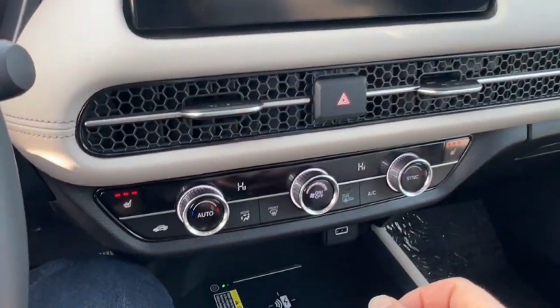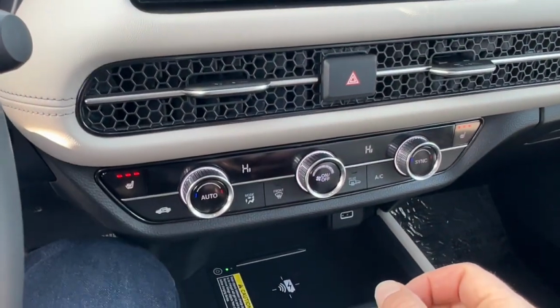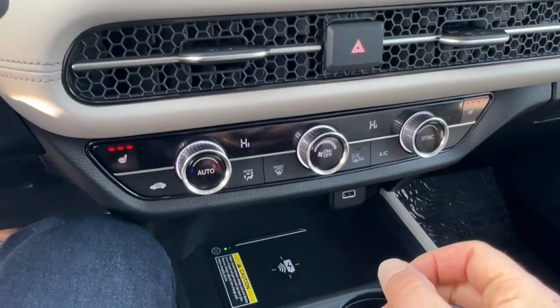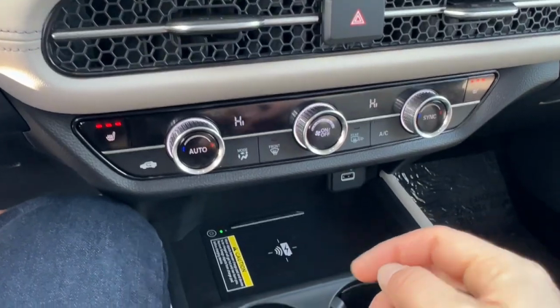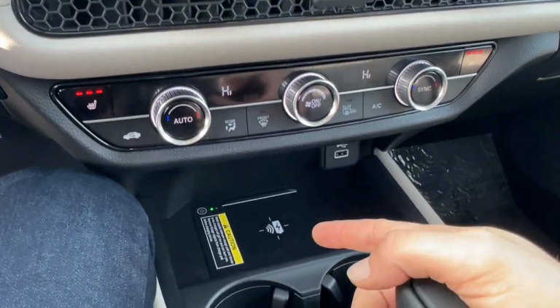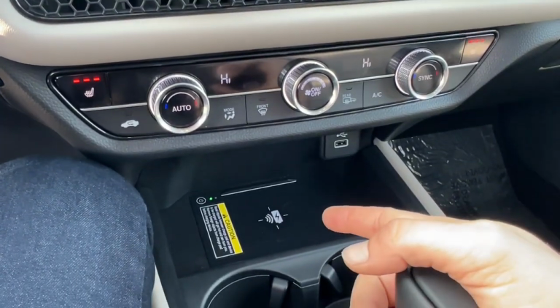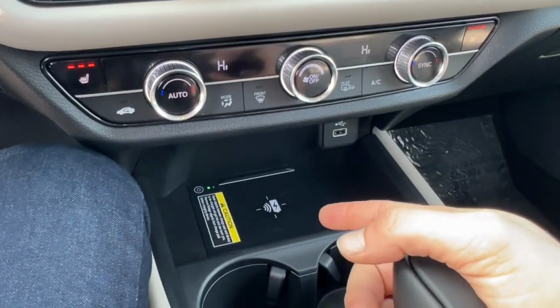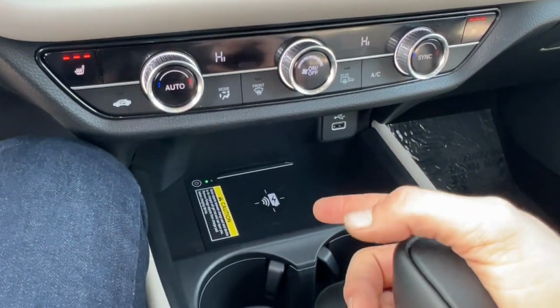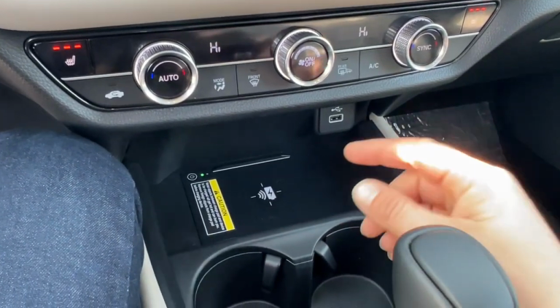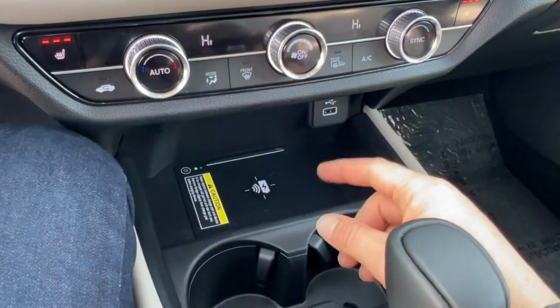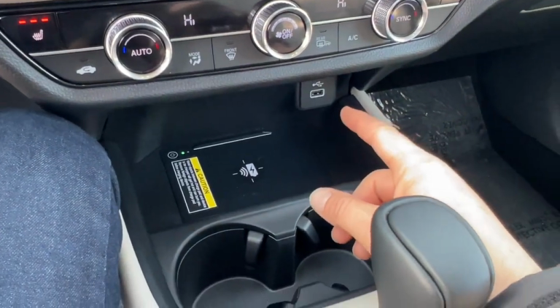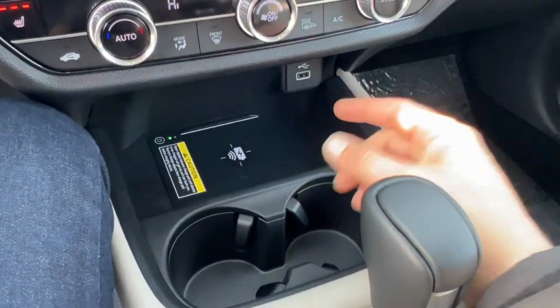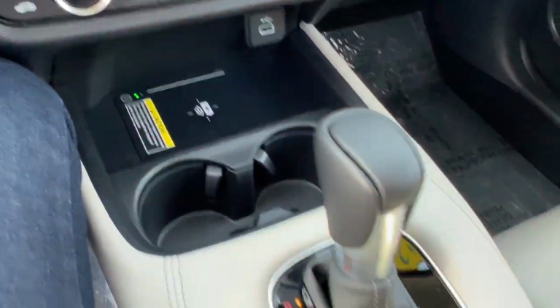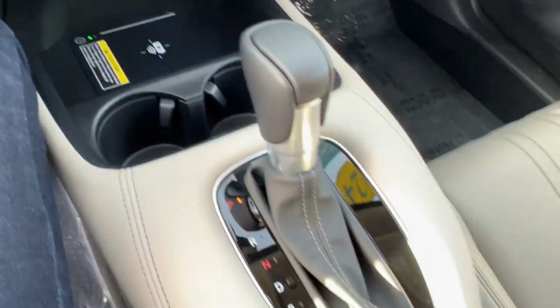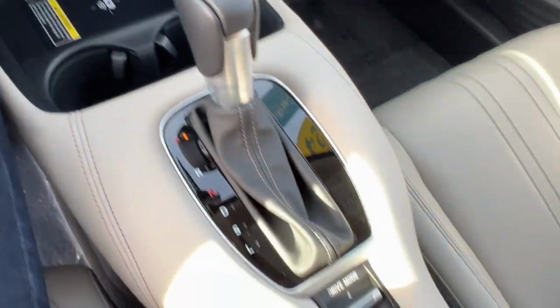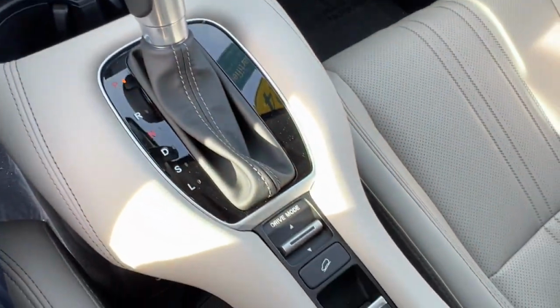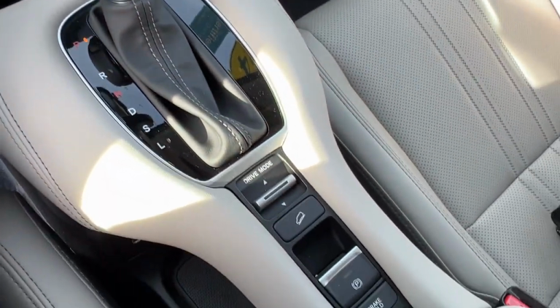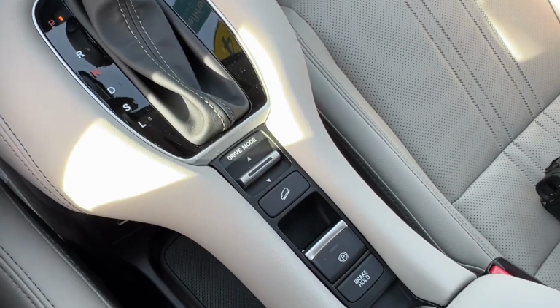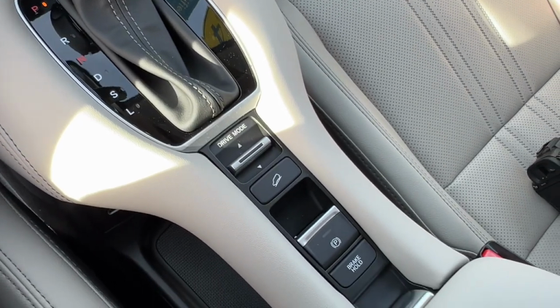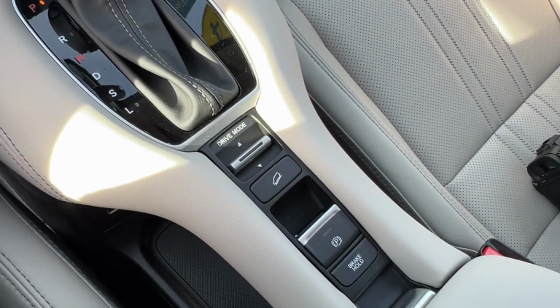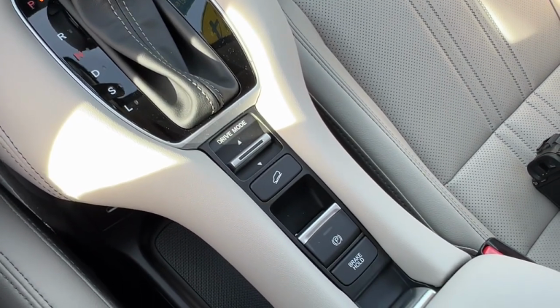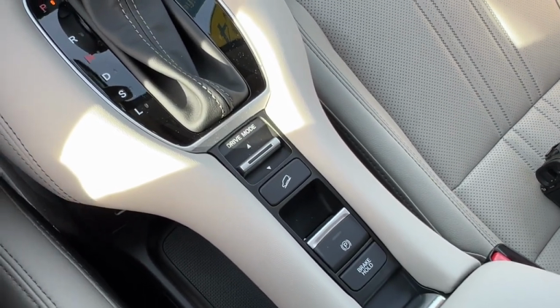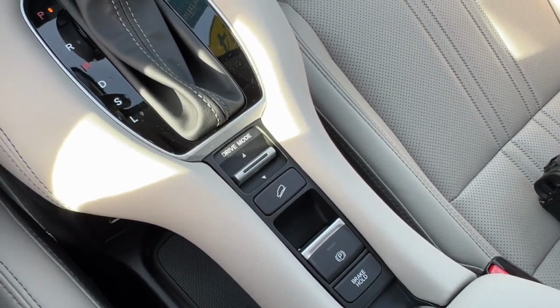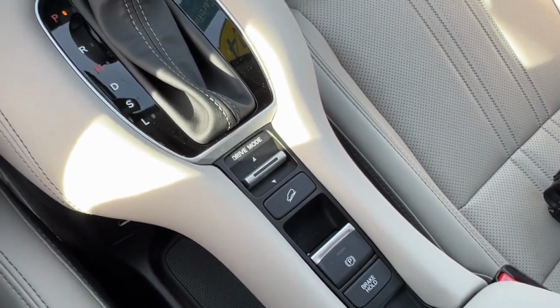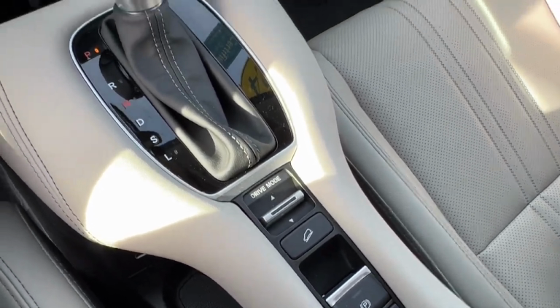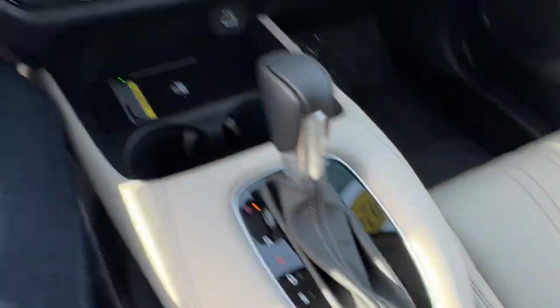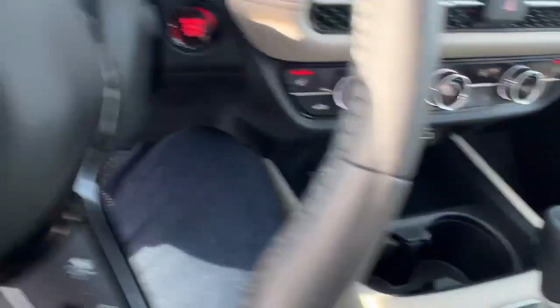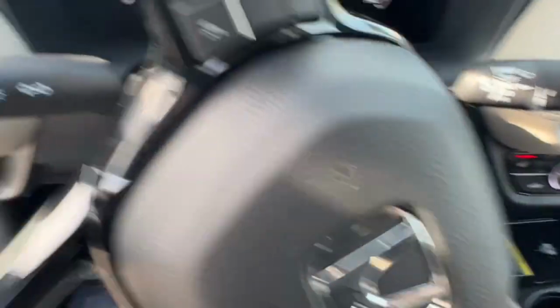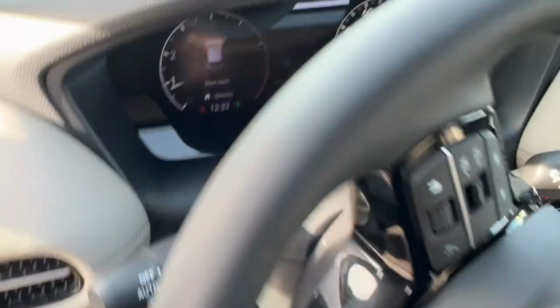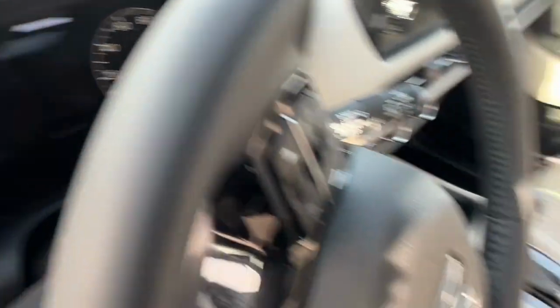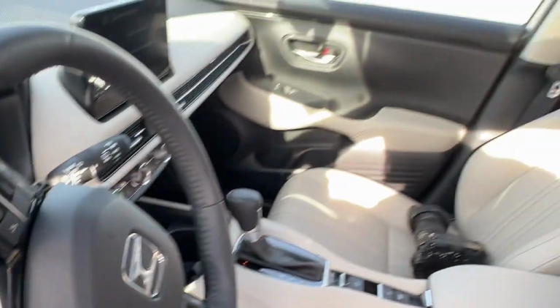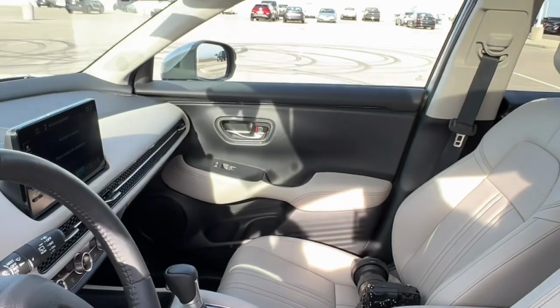It does have heated front seats. You've got the wireless charging pad for your phone, and a USB port for wired charging if you want. It also has brake hold and hill descent control.